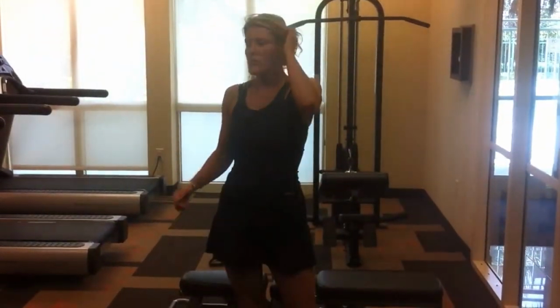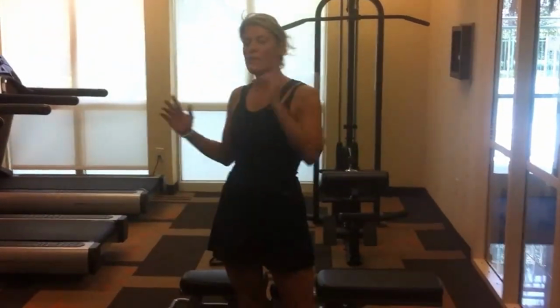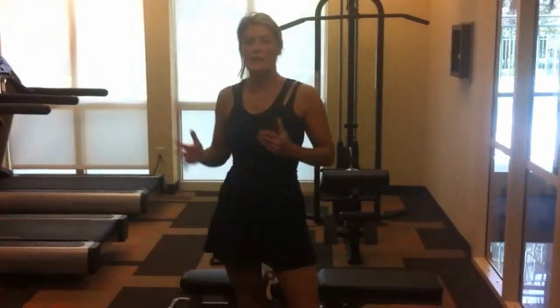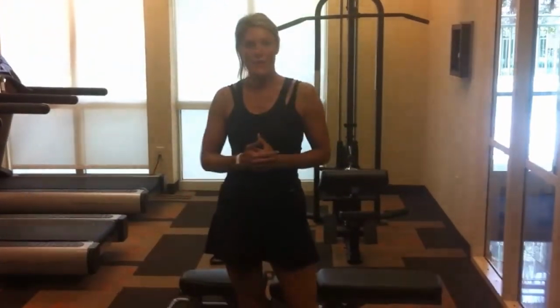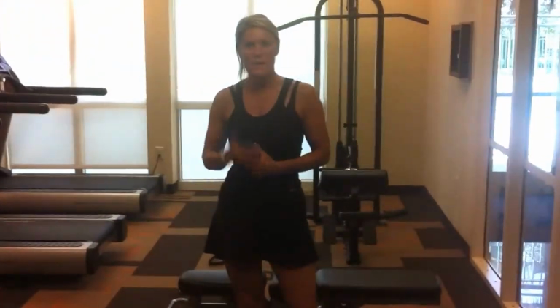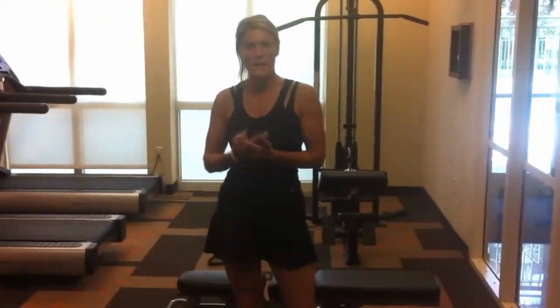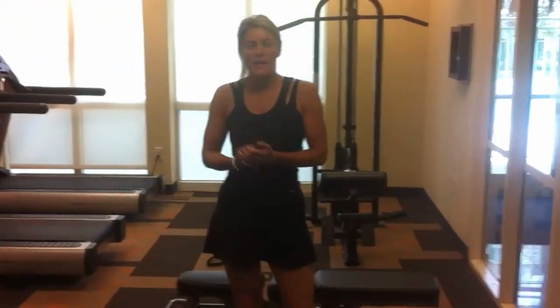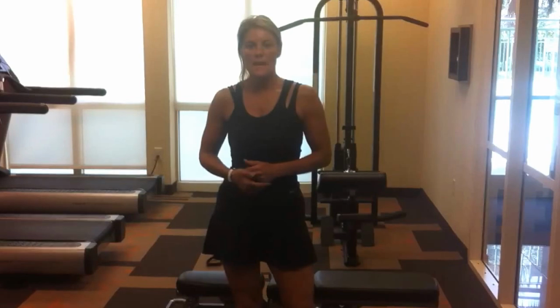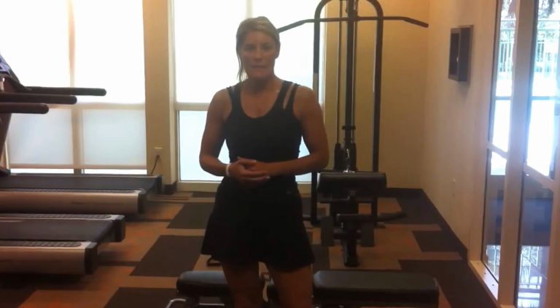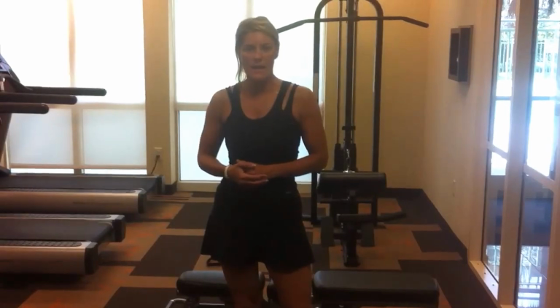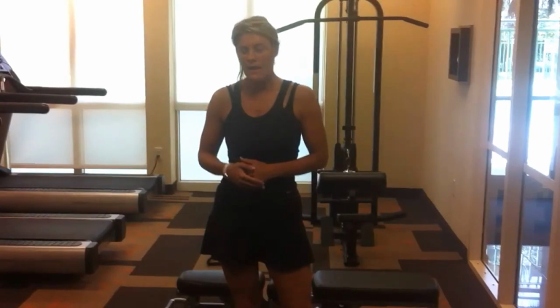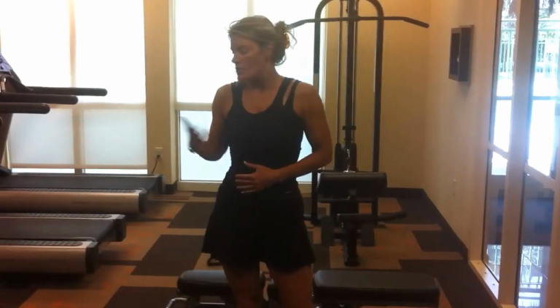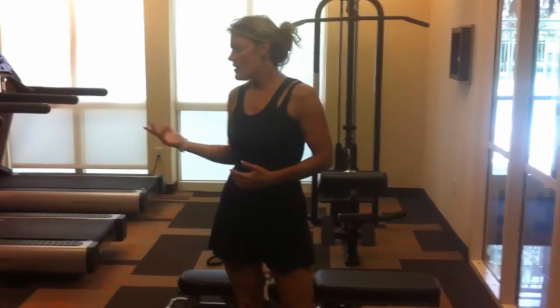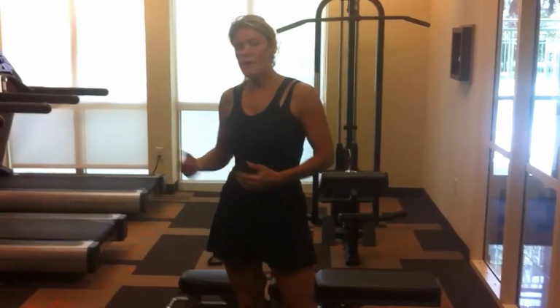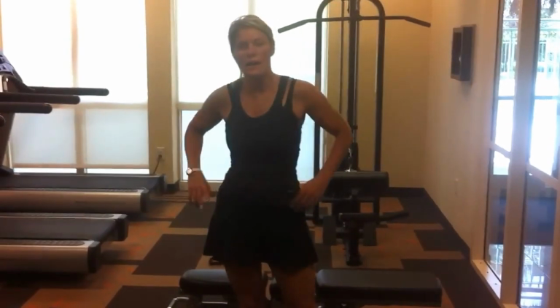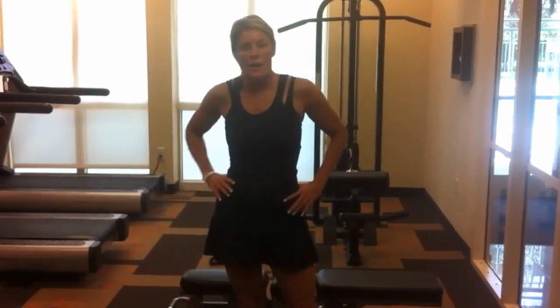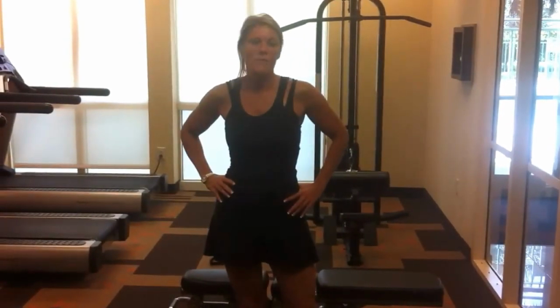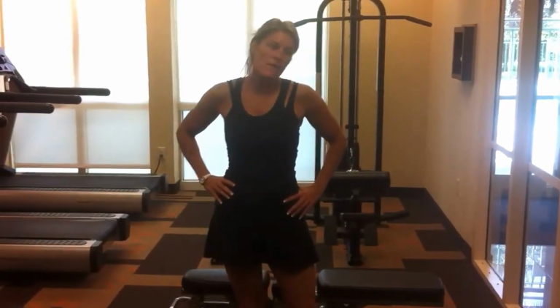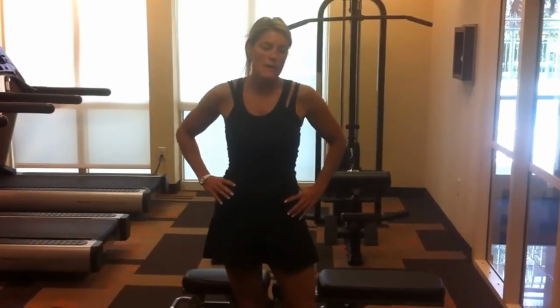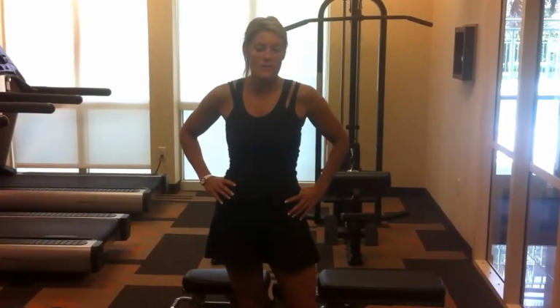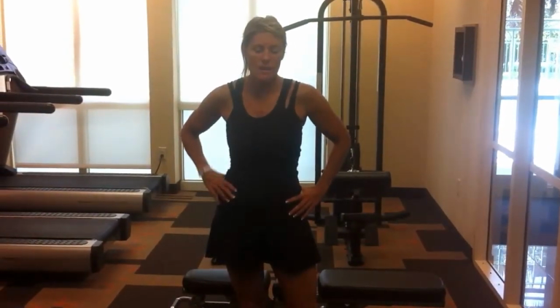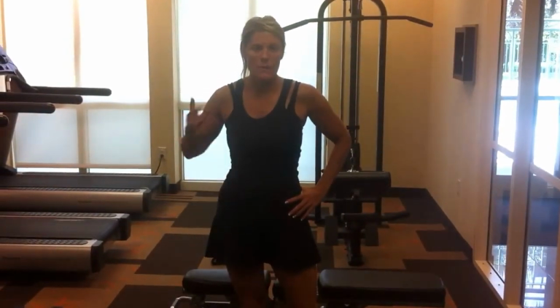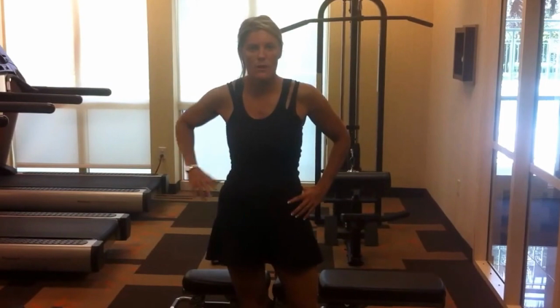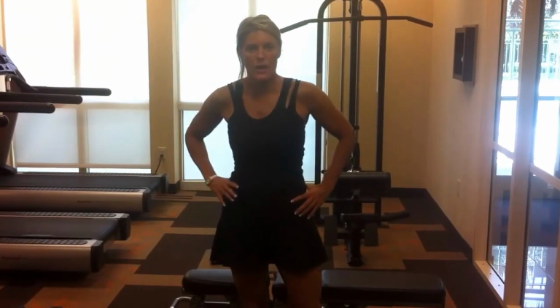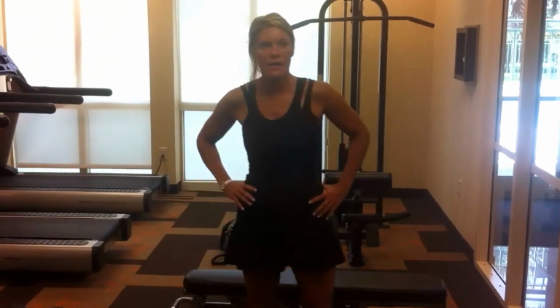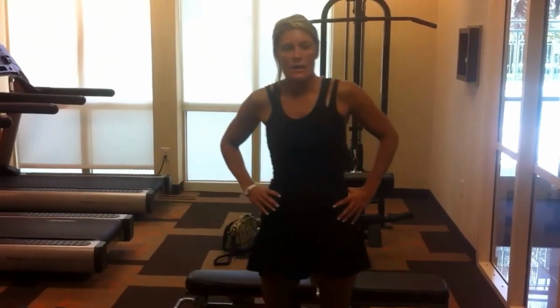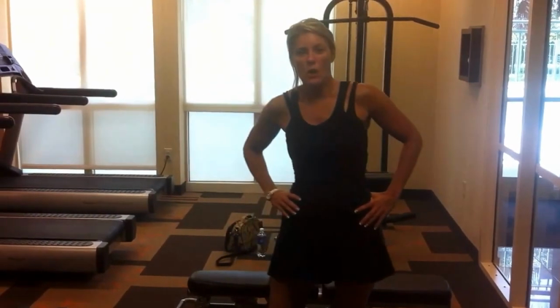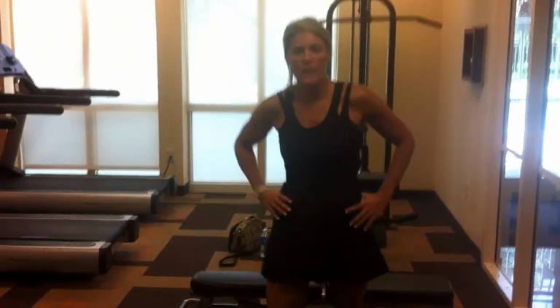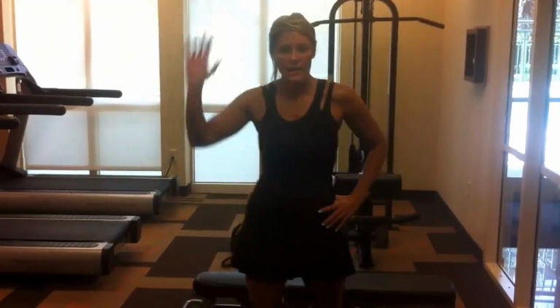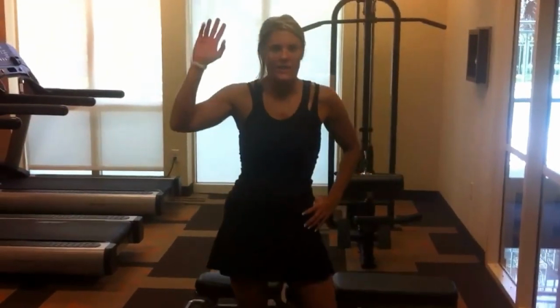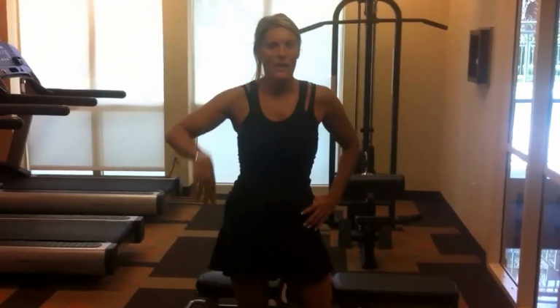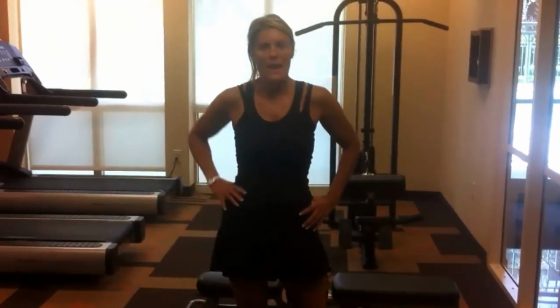You don't need a lot of equipment to make it happen. So there you go. Hopefully we'll have a bodyweight workout for you tomorrow. See you all later, bye.